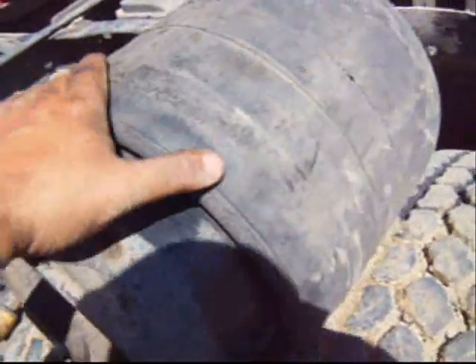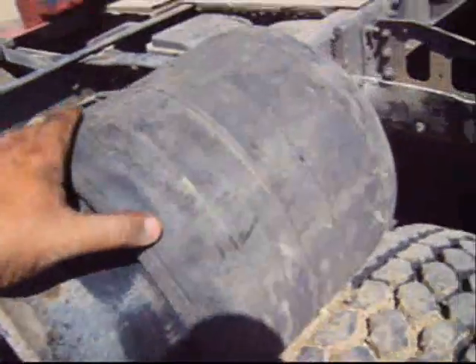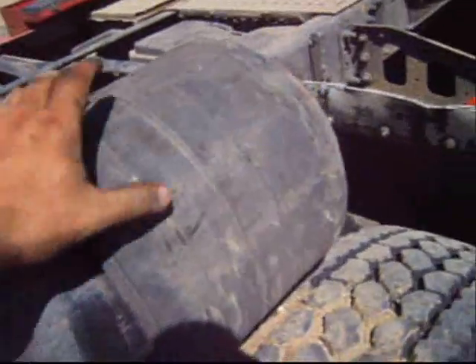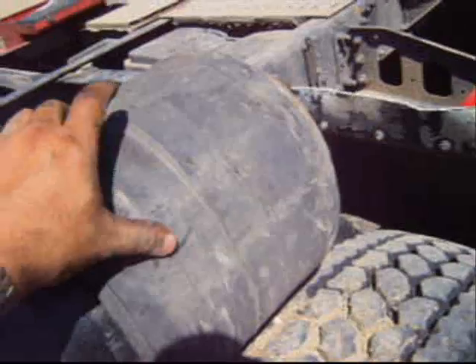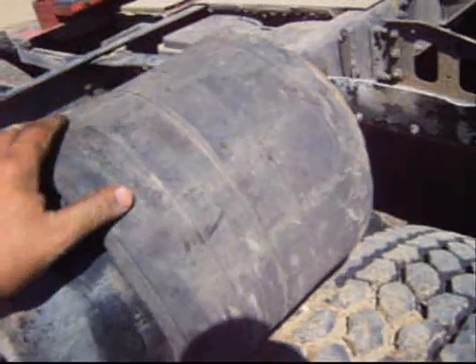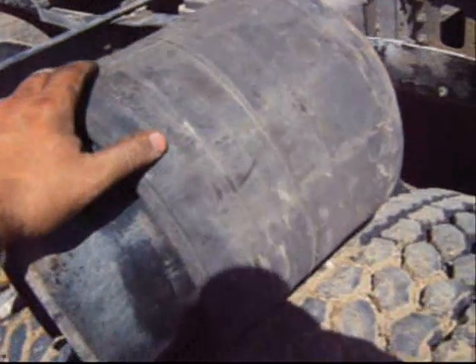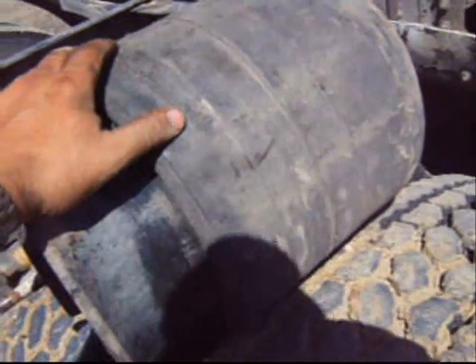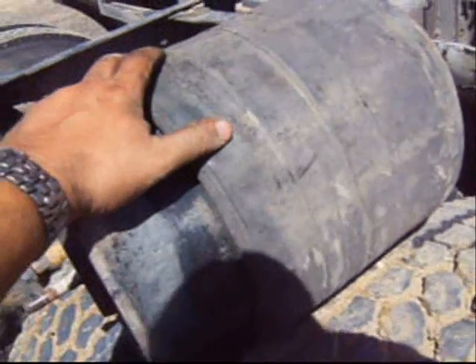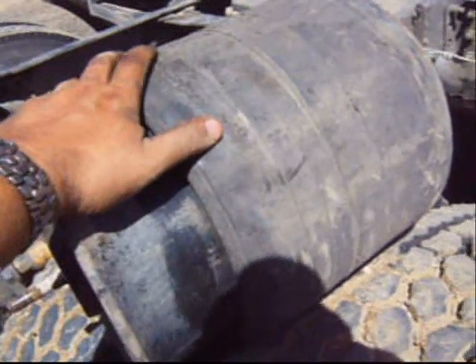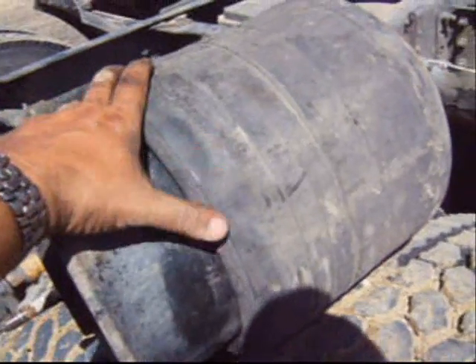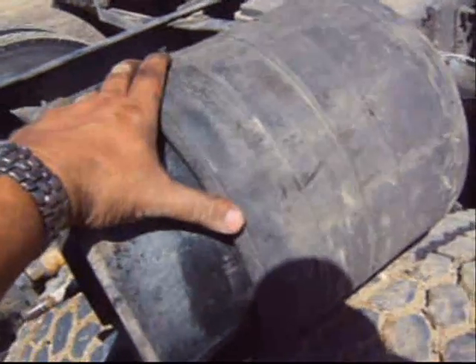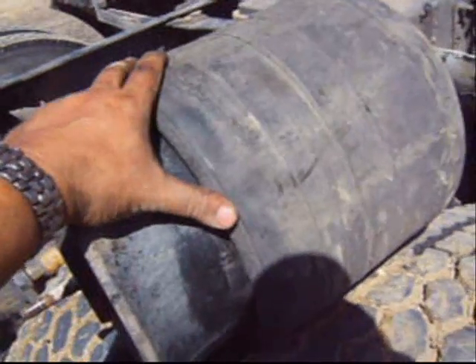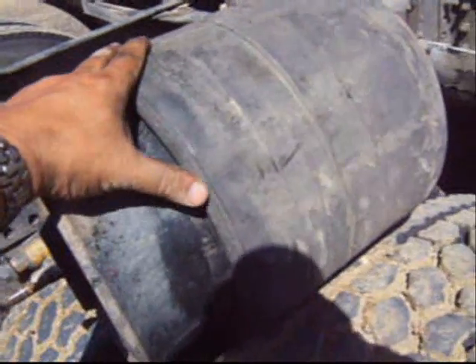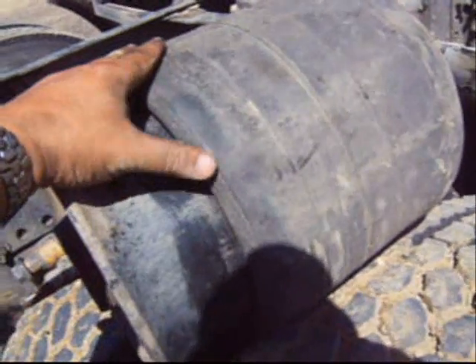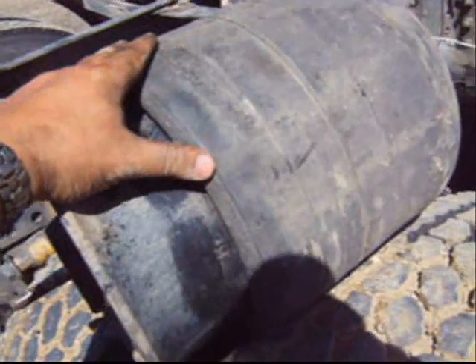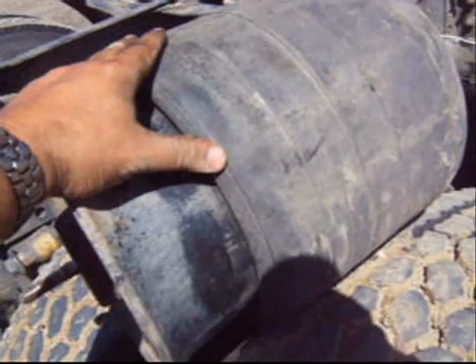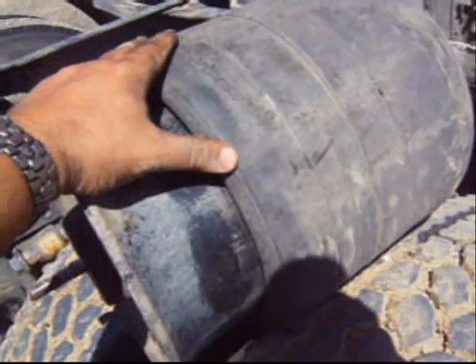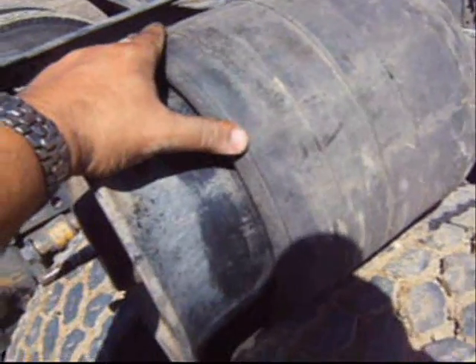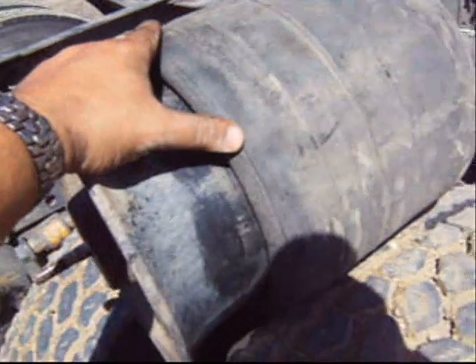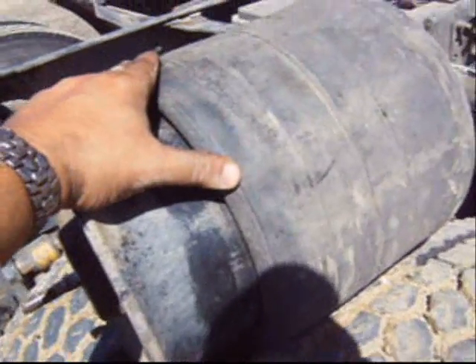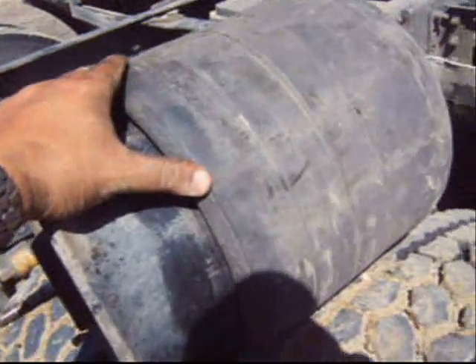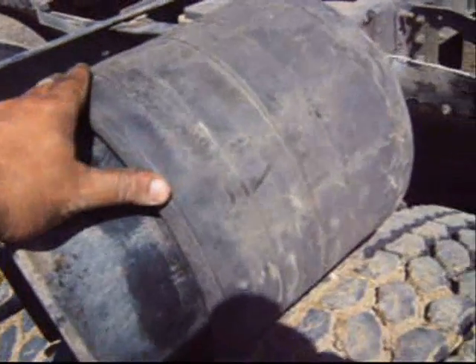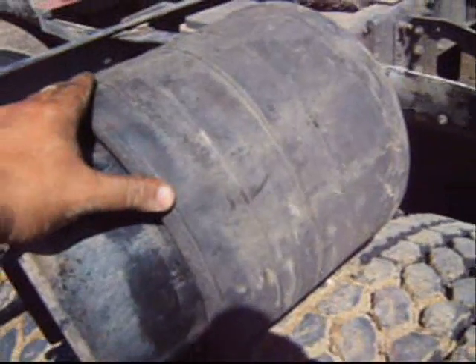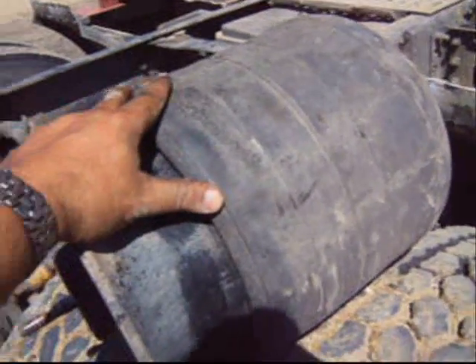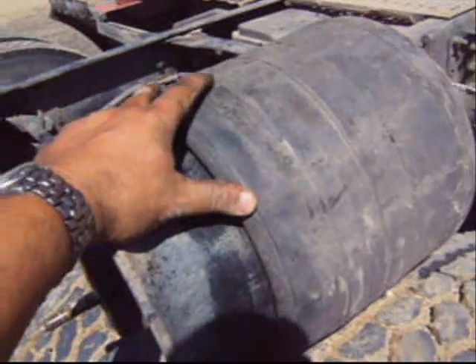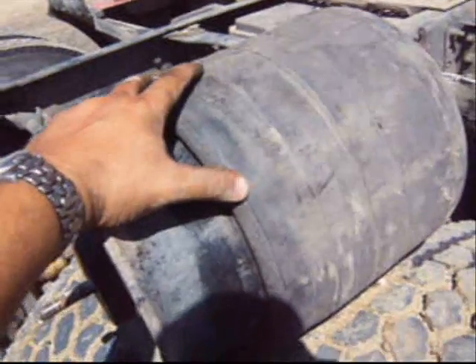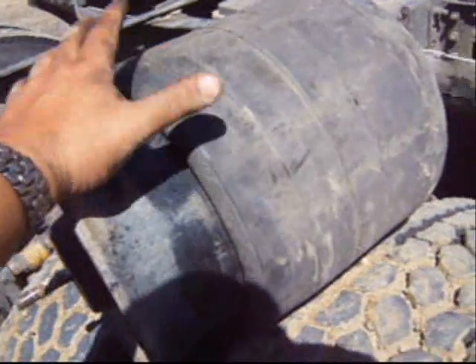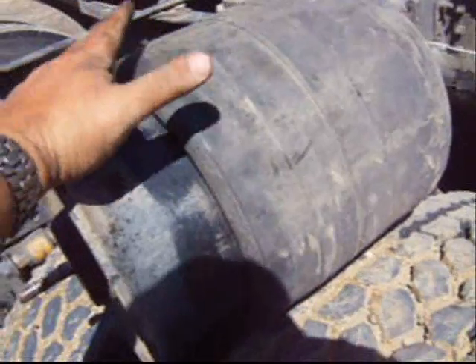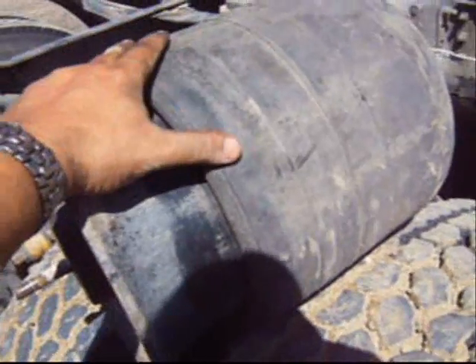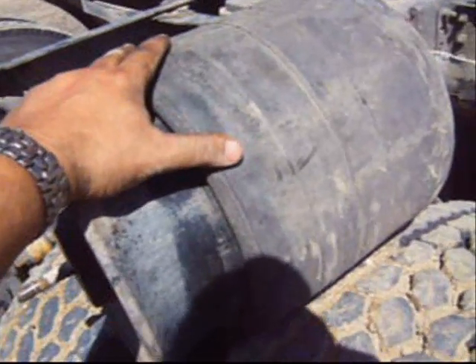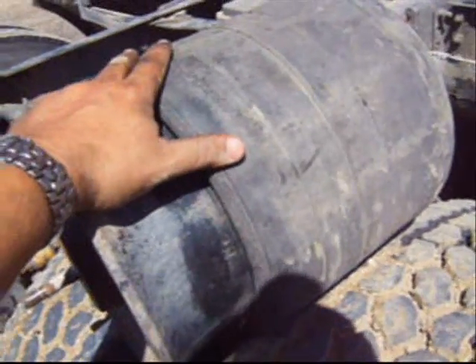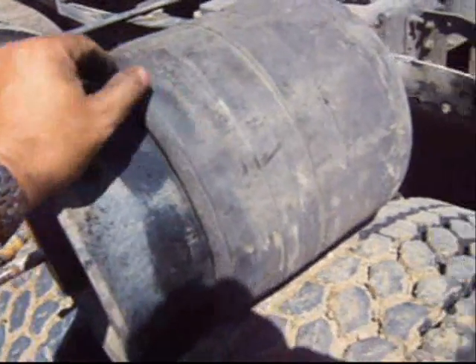The bags are about $100 each. If I were to have it replaced at a shop it's easily a $250 repair, maybe $300. So I'm saving a considerable amount of money by doing it myself.